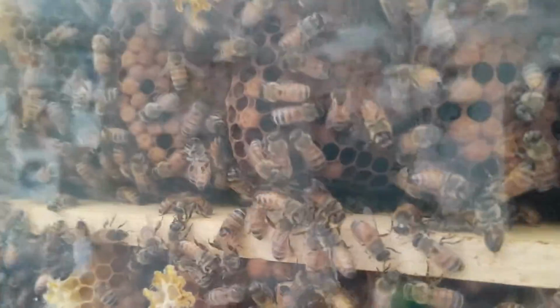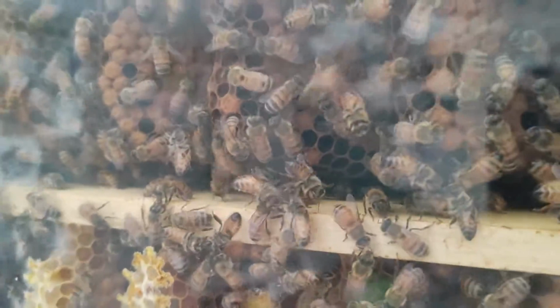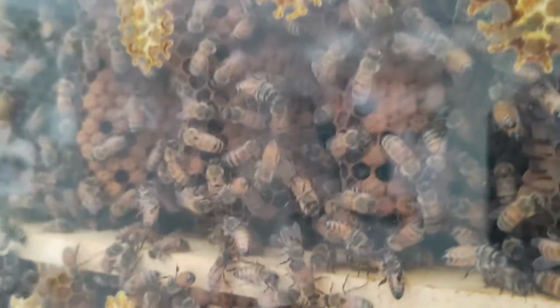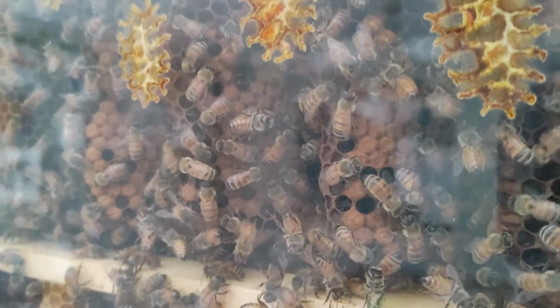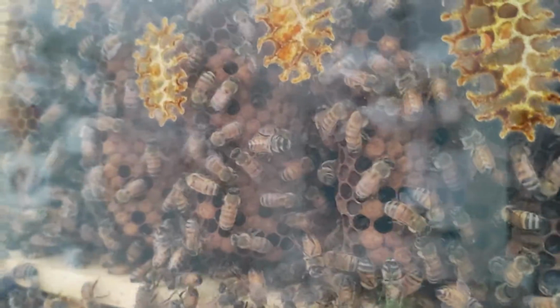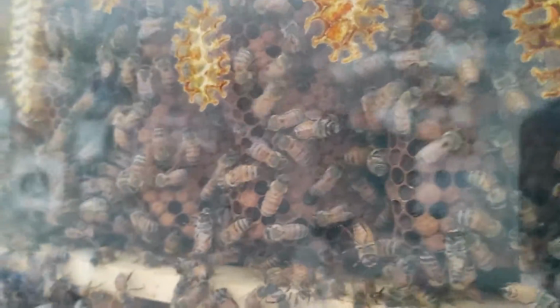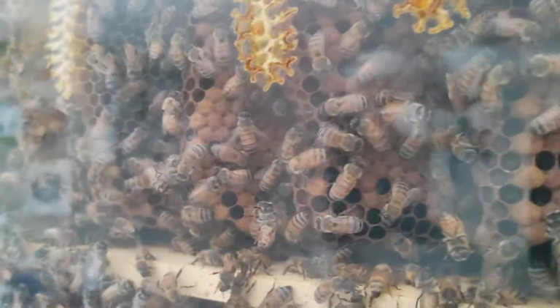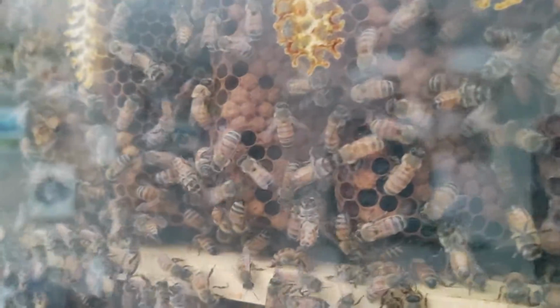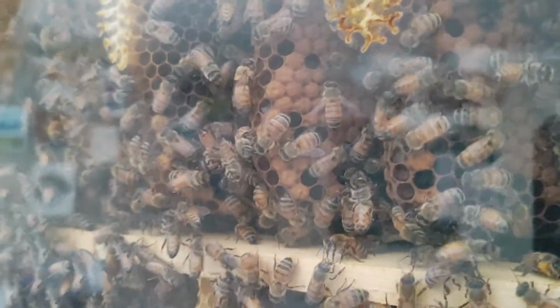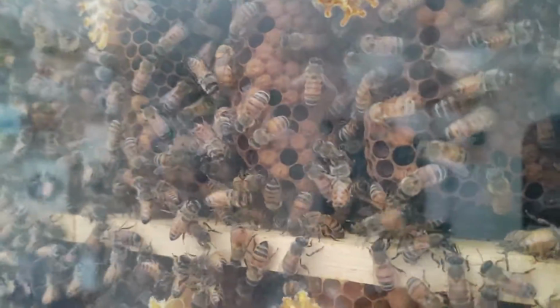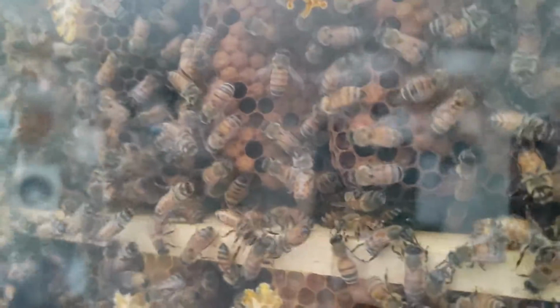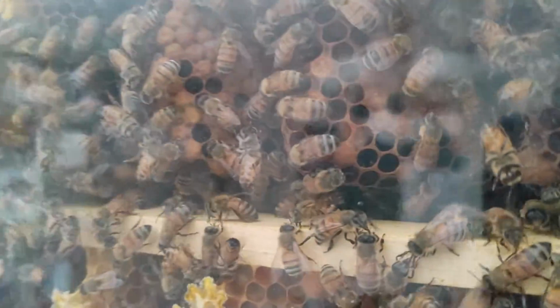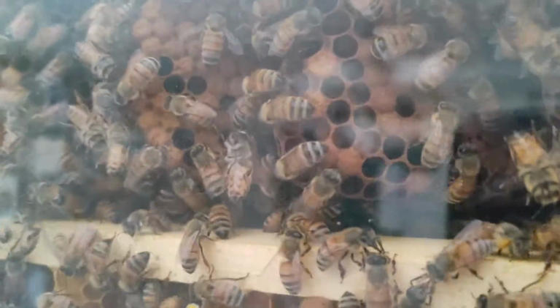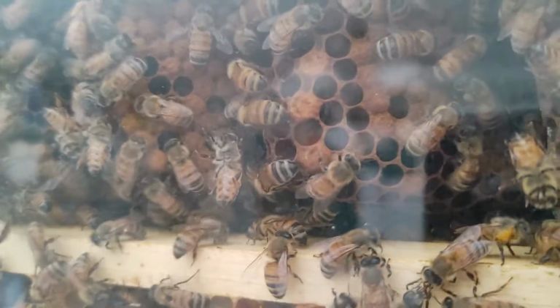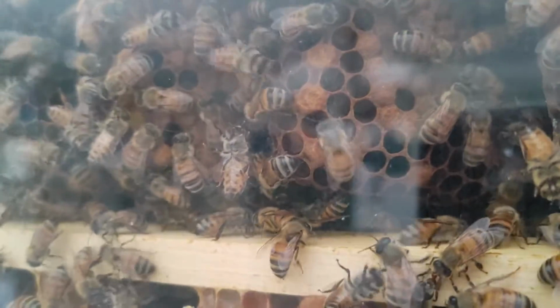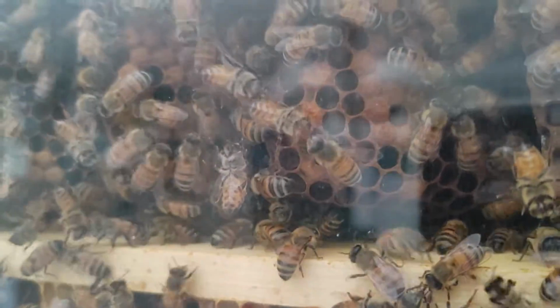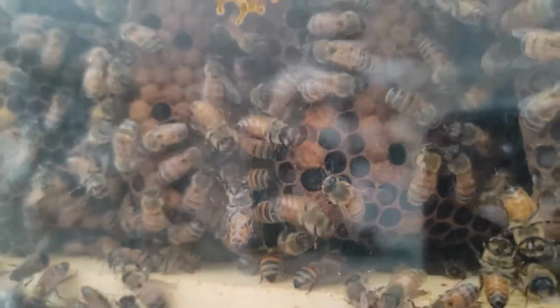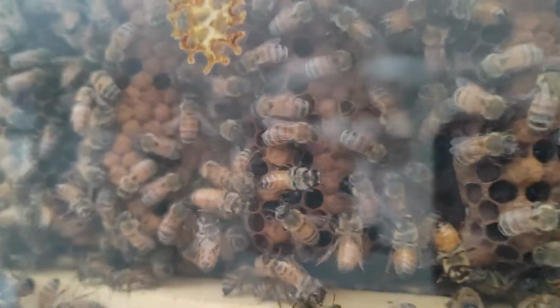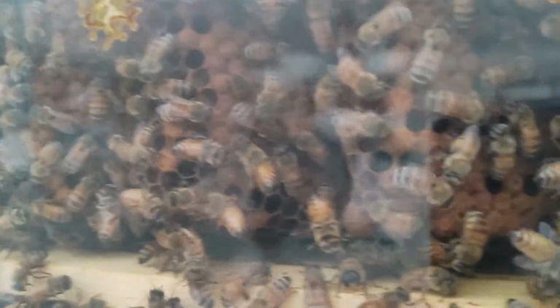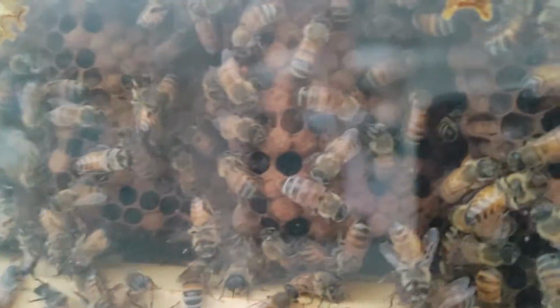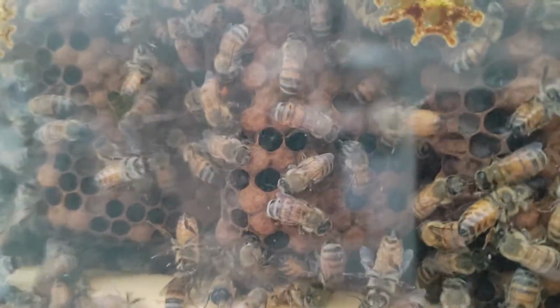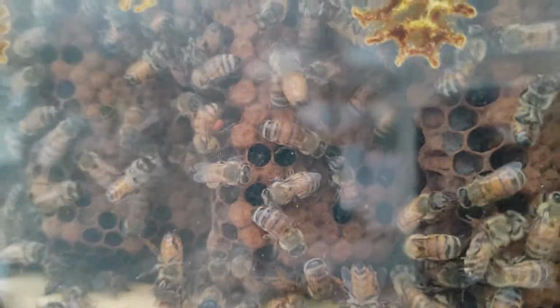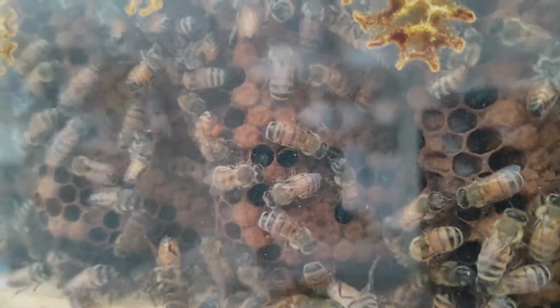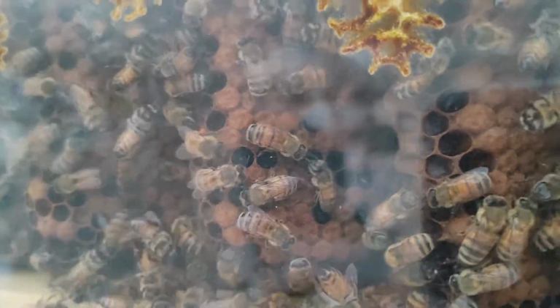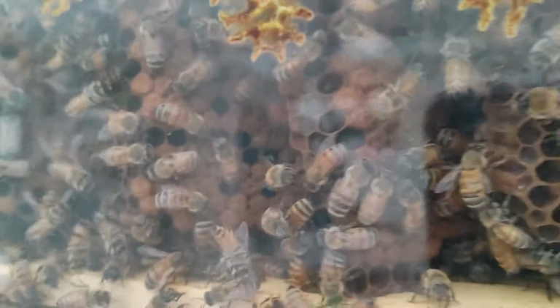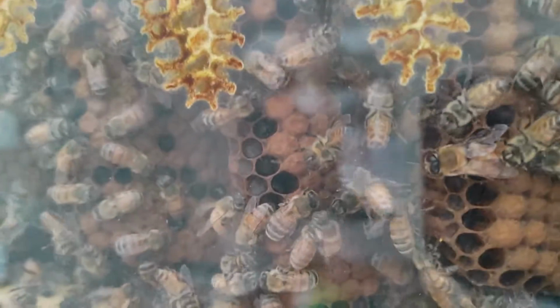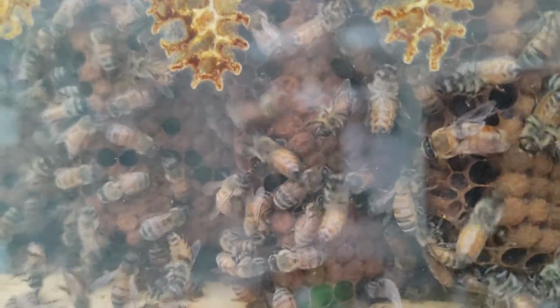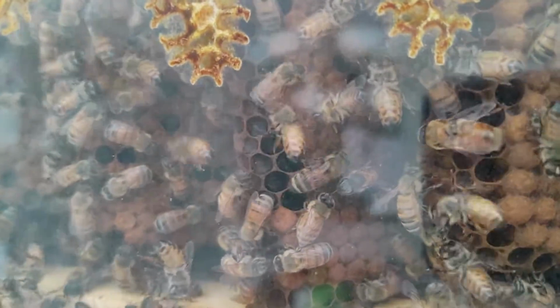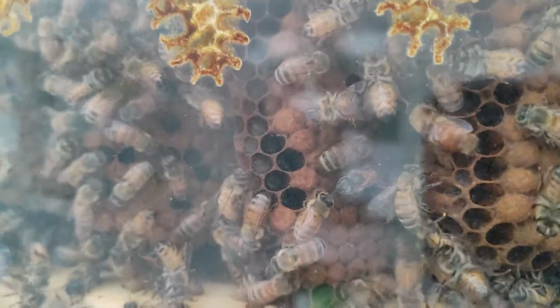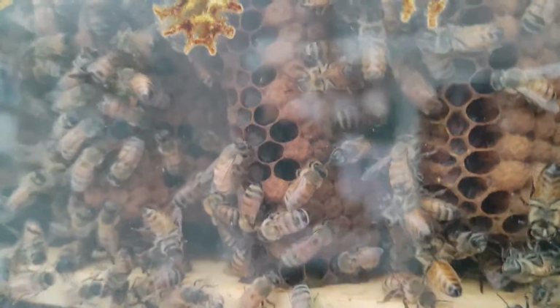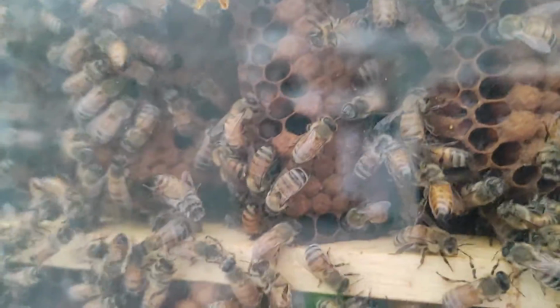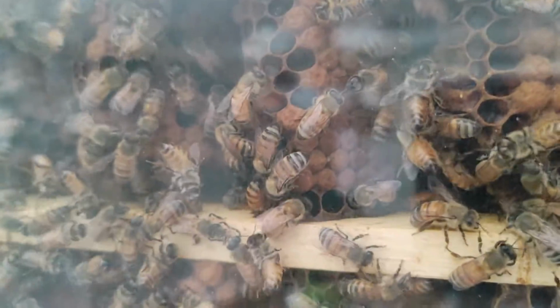And where there aren't capped cells, there are a bunch of babies. If you can see into the cells here, you can see a larva down in a bunch of these cells.